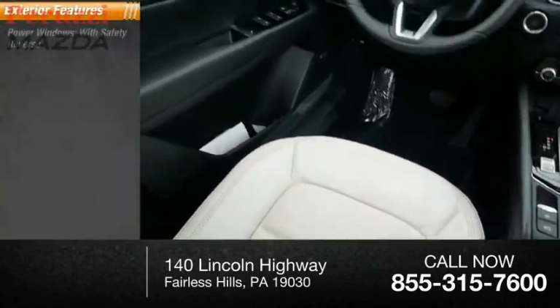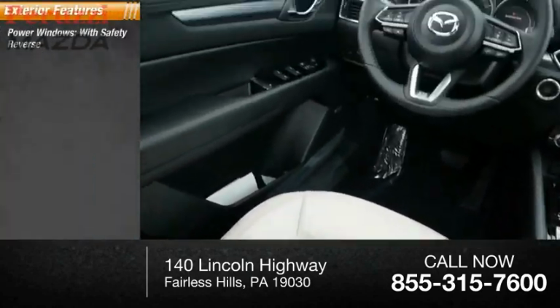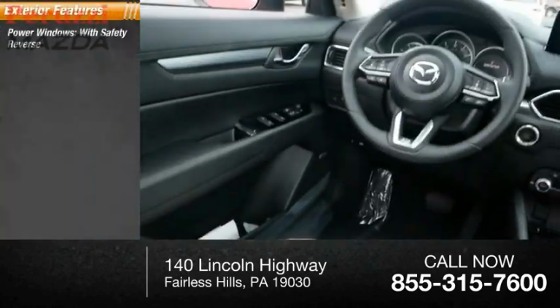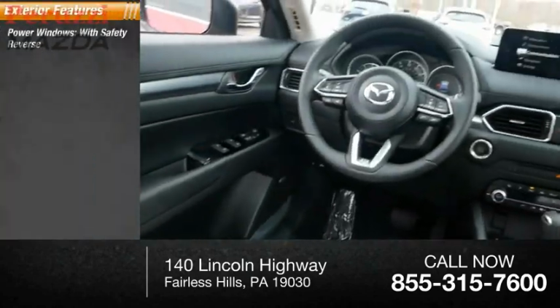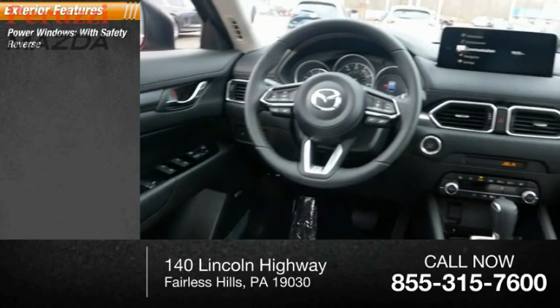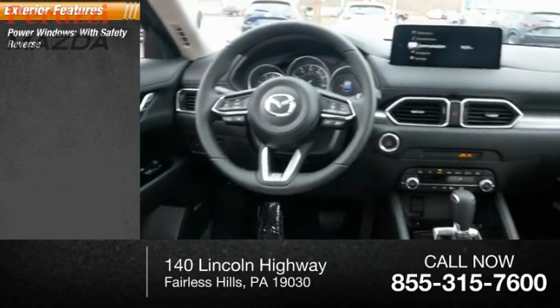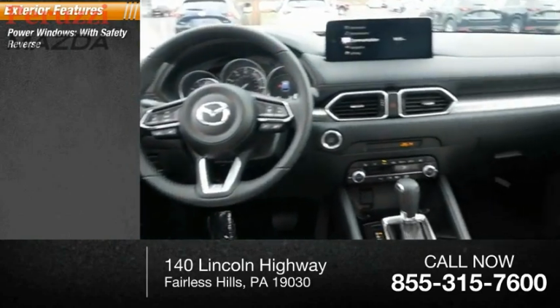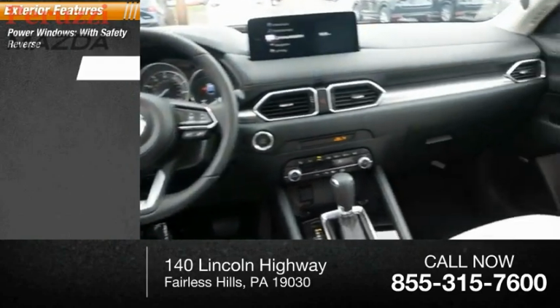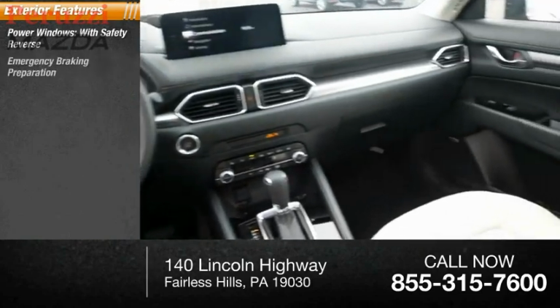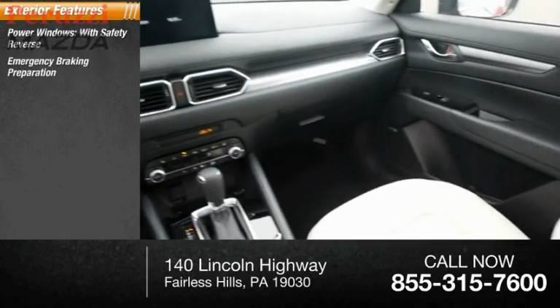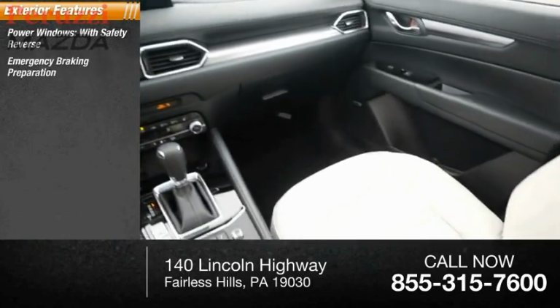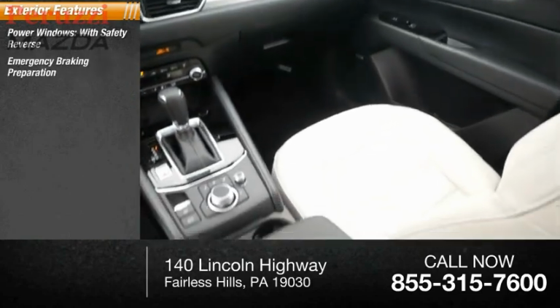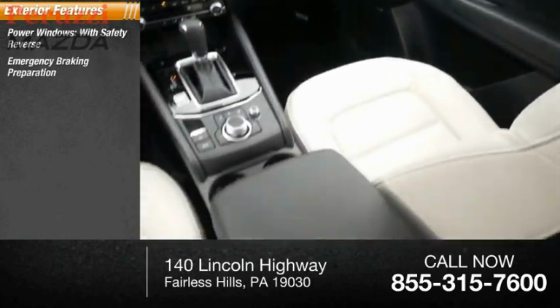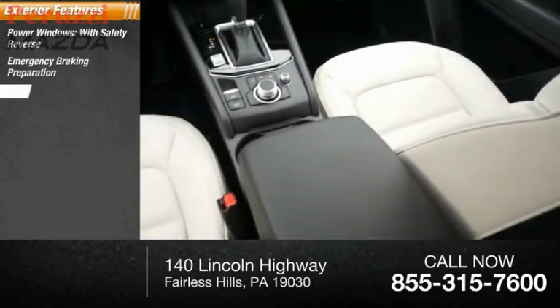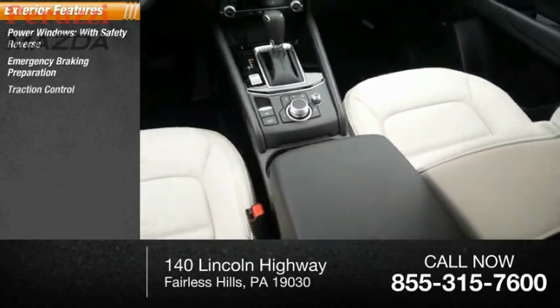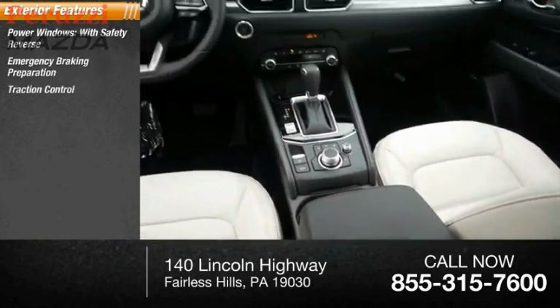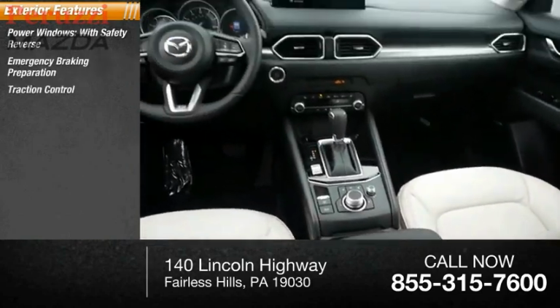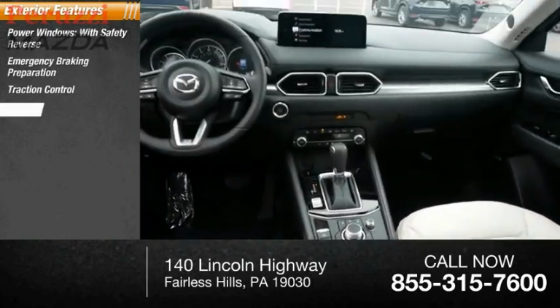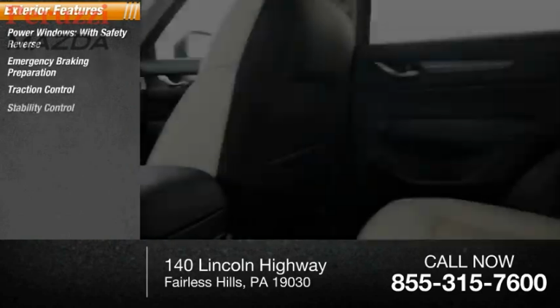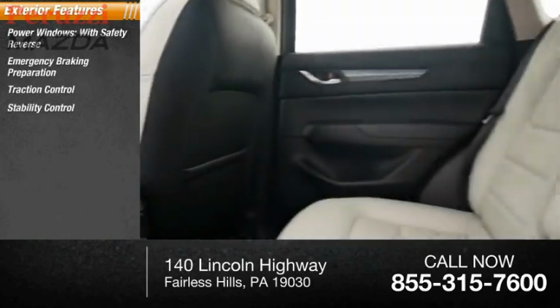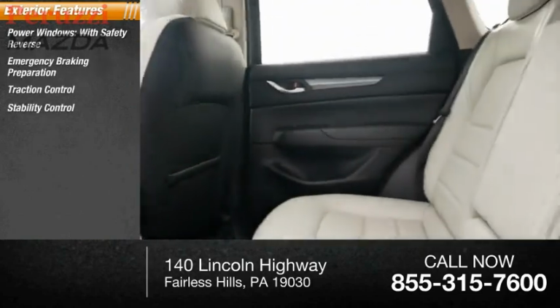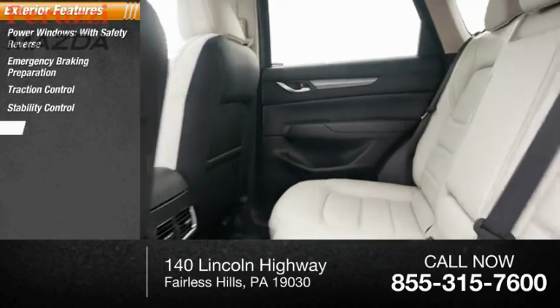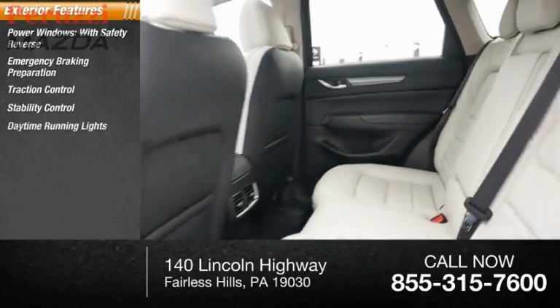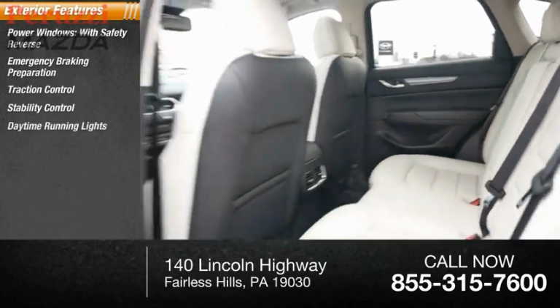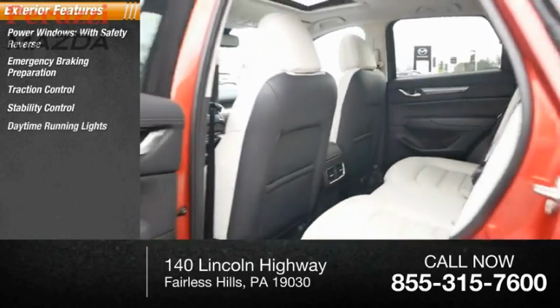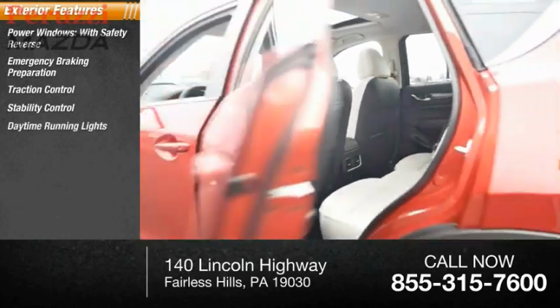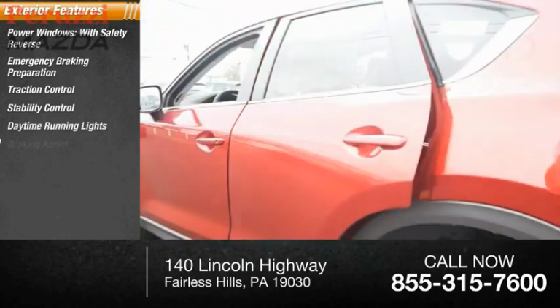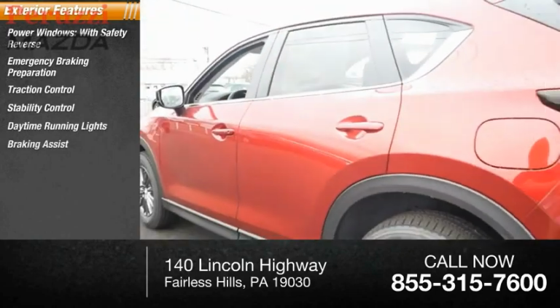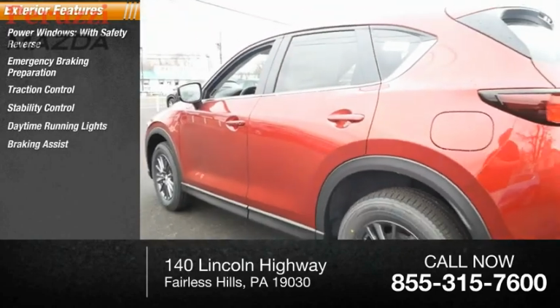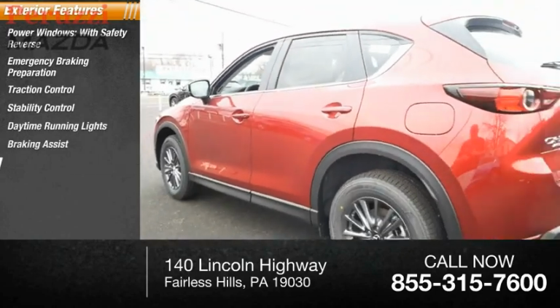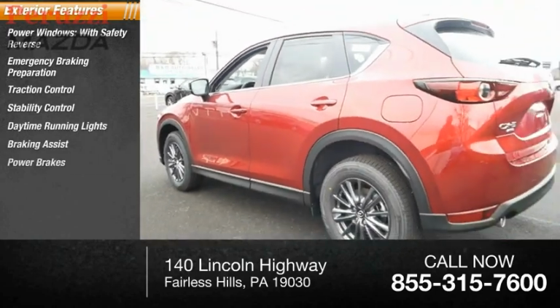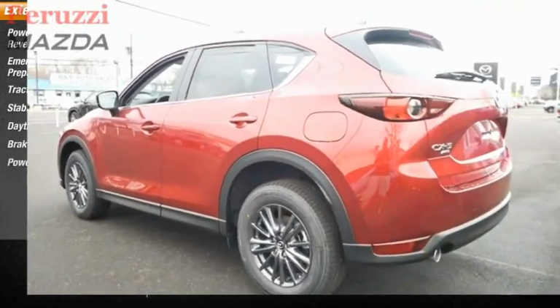Power windows with safety reverse, emergency braking preparation, traction control, stability control, daytime running lights, braking assist, power brakes.